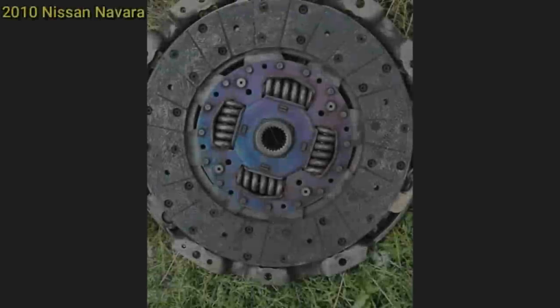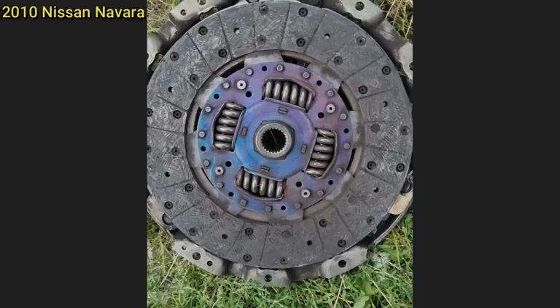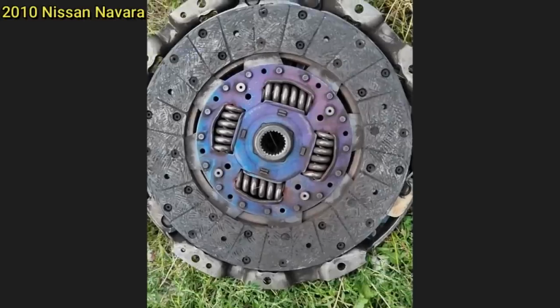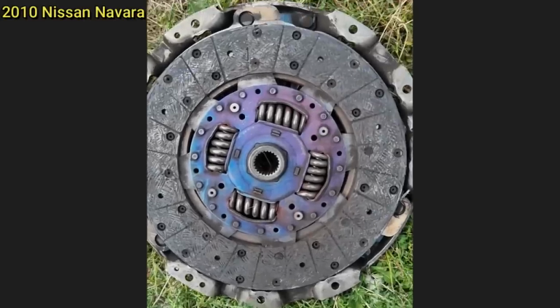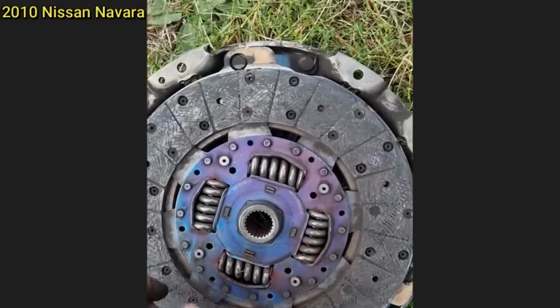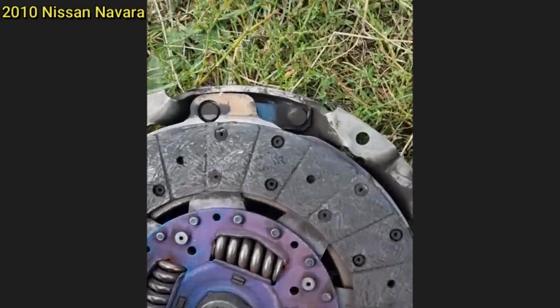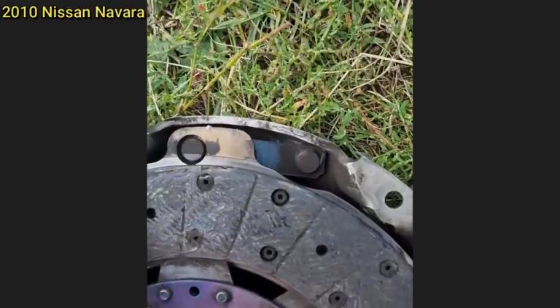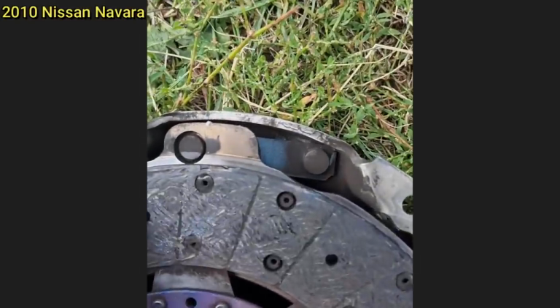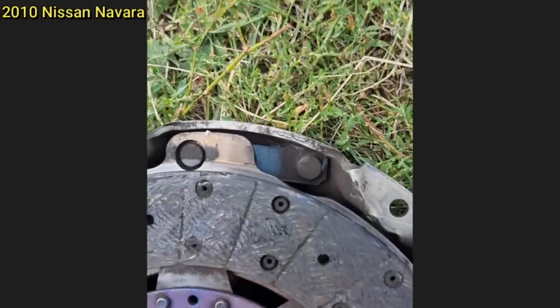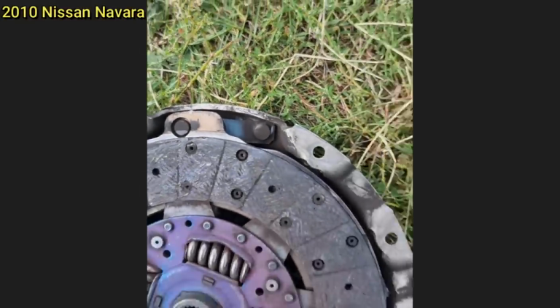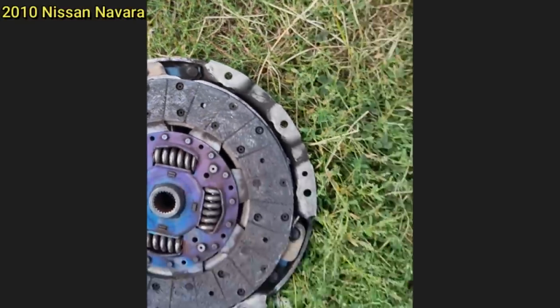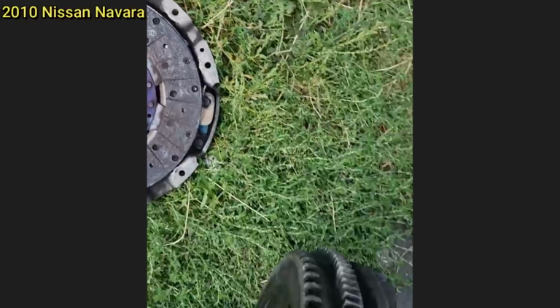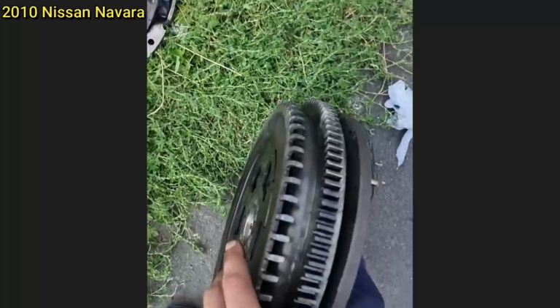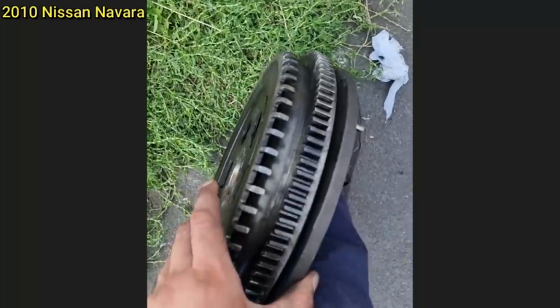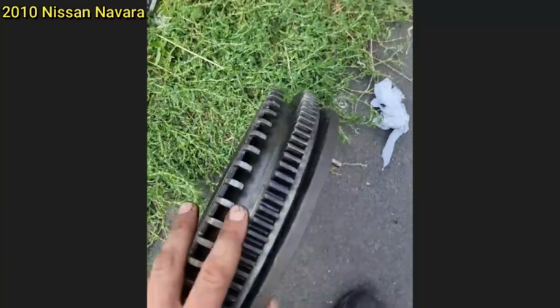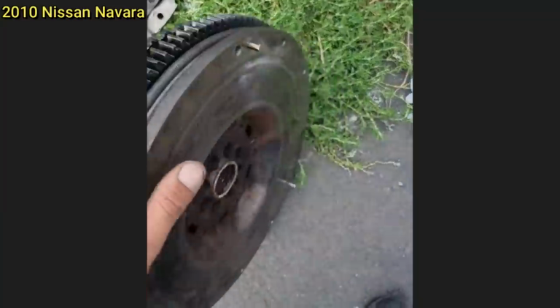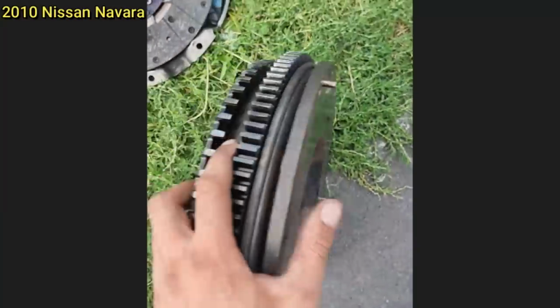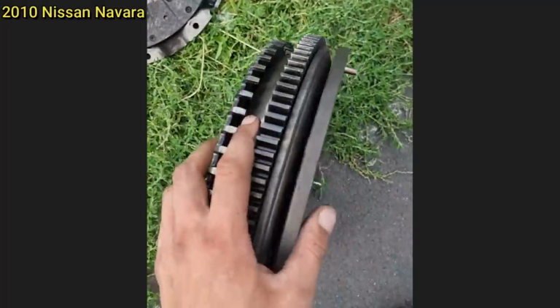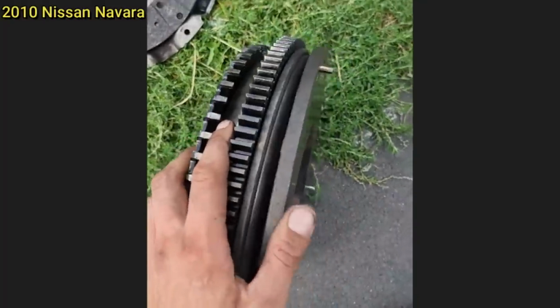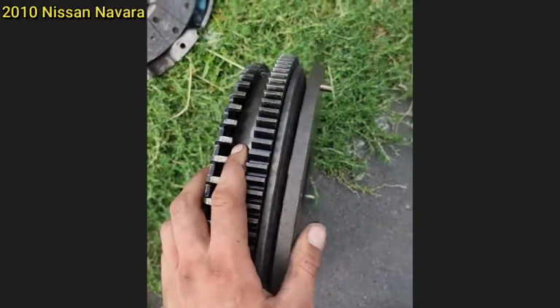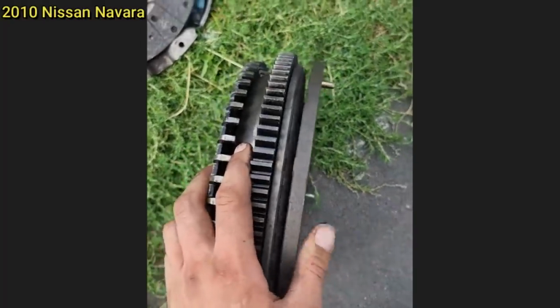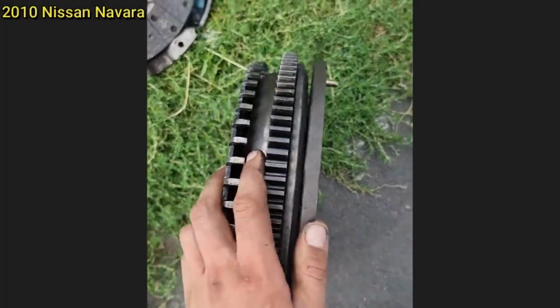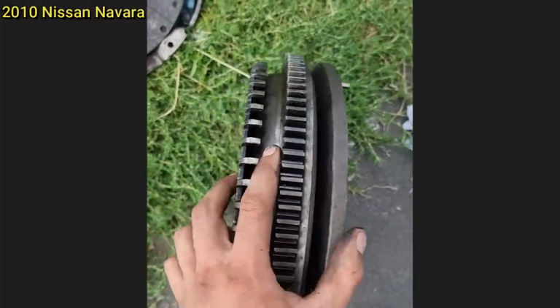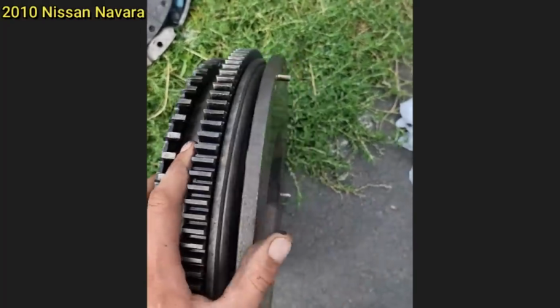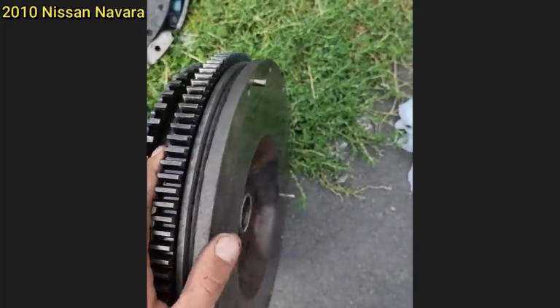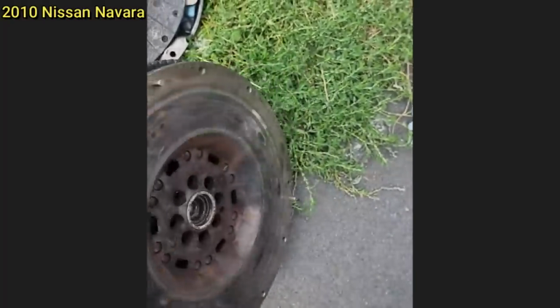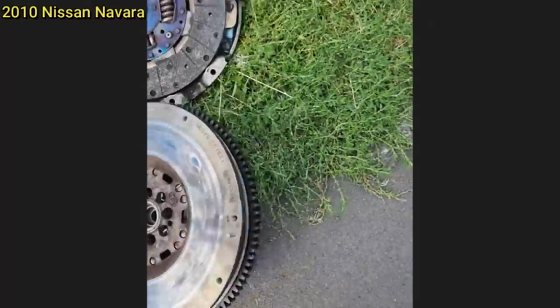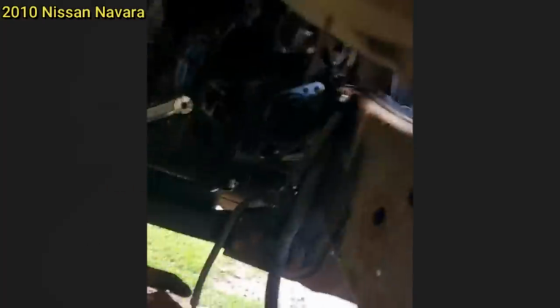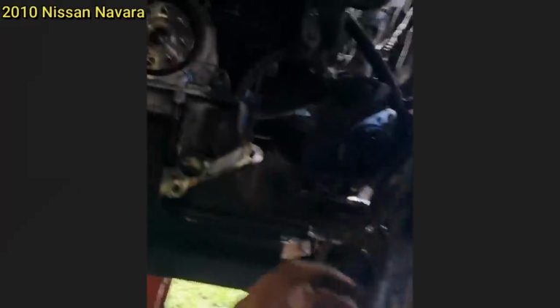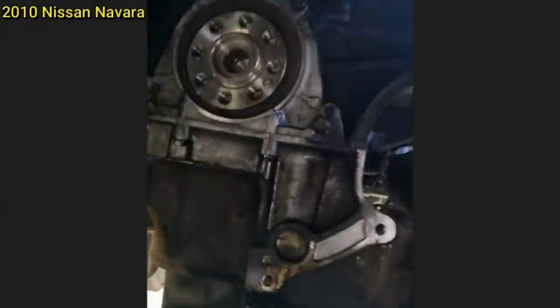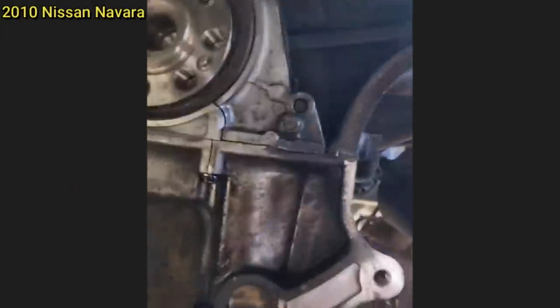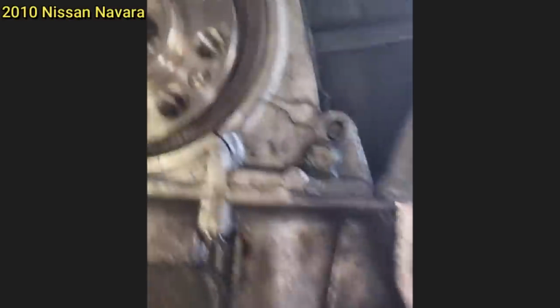This clip was sent in from a viewer who's a mobile mechanic. He got a call from a customer who said their truck died on the highway and he thinks it might just need a new gearbox. He removed the gearbox as per the customer's request and found this.